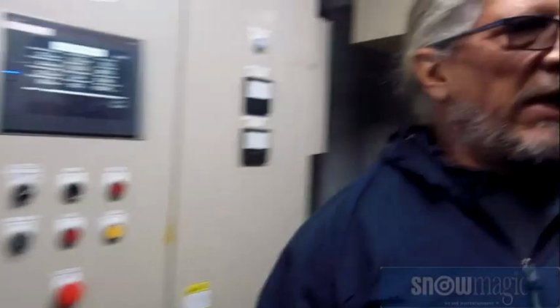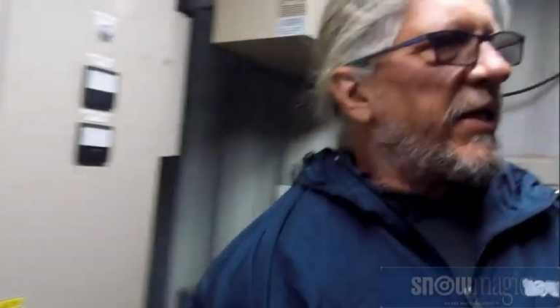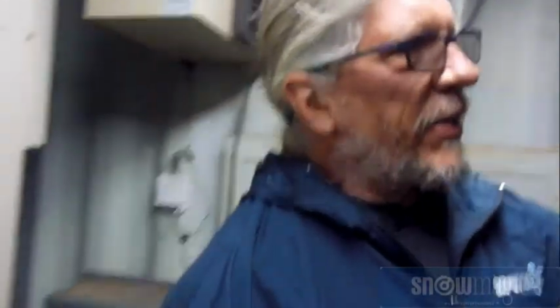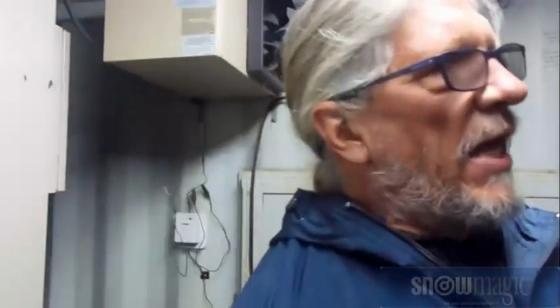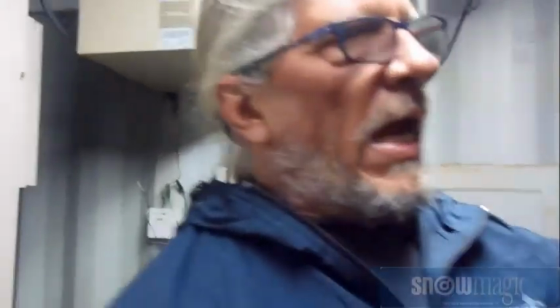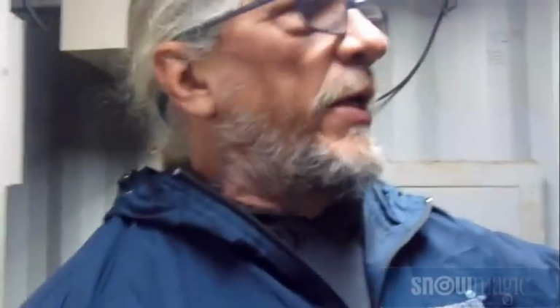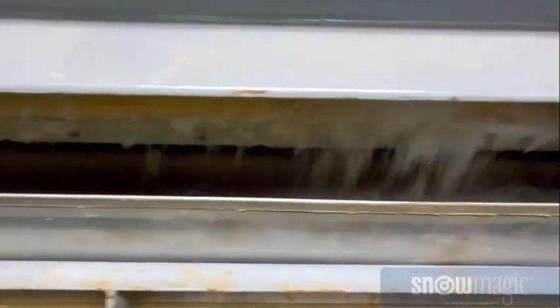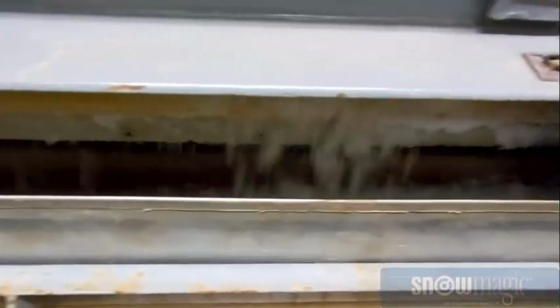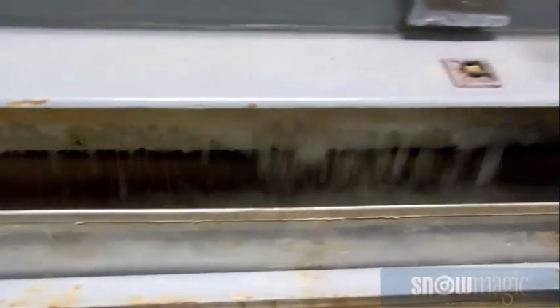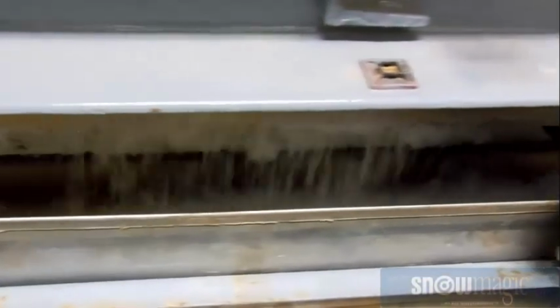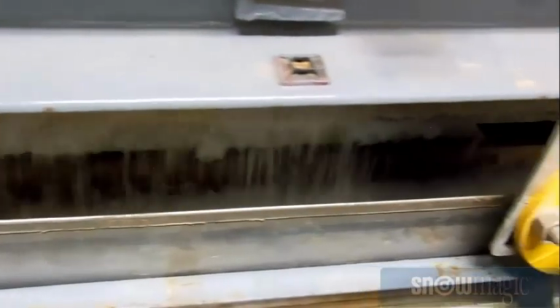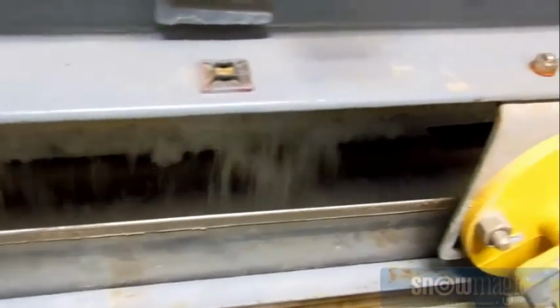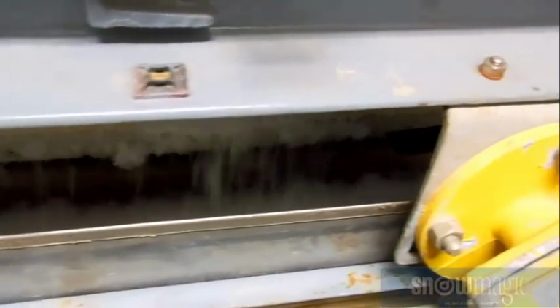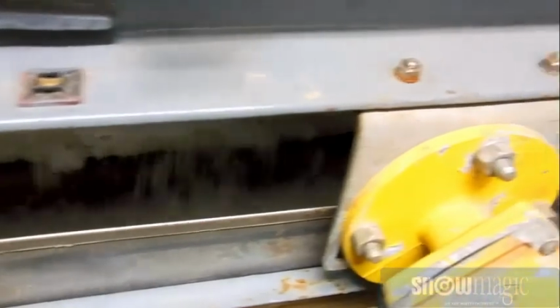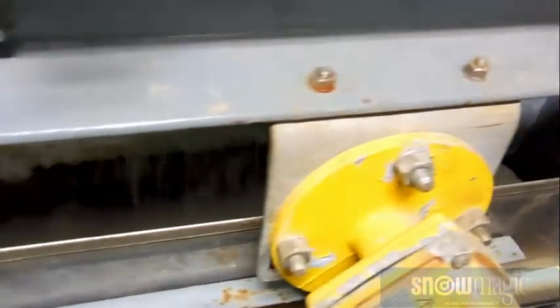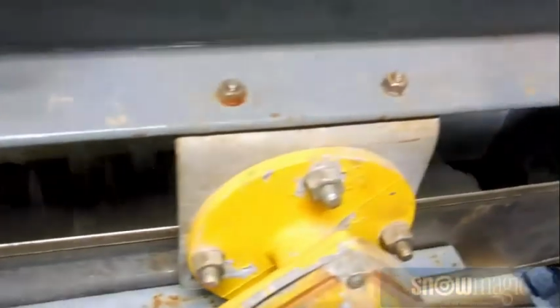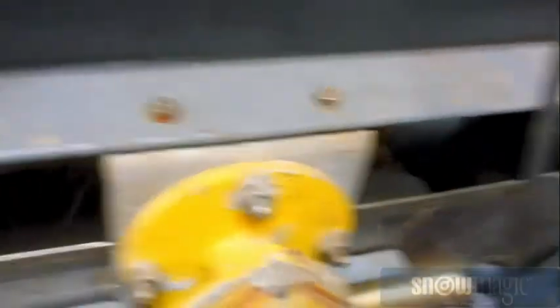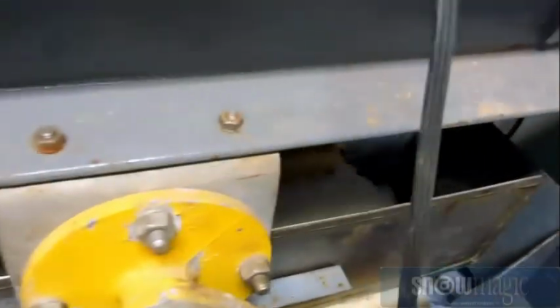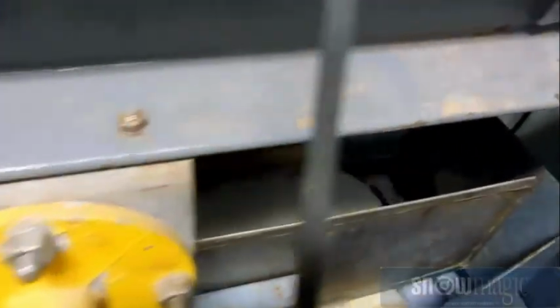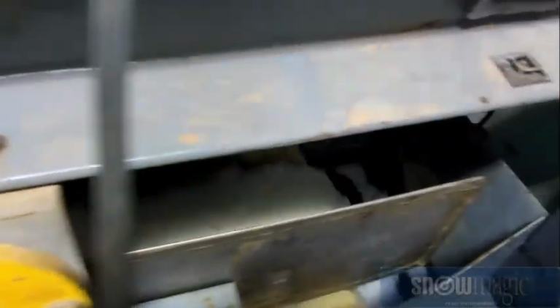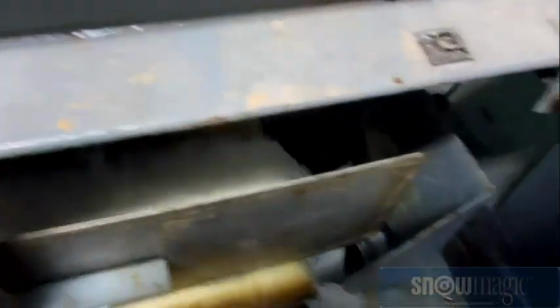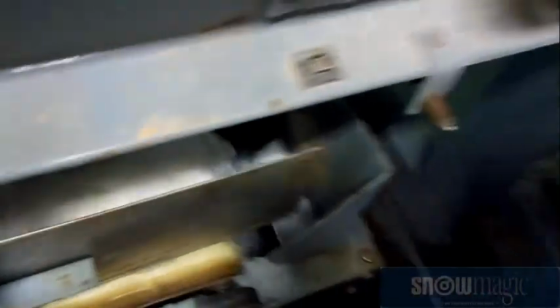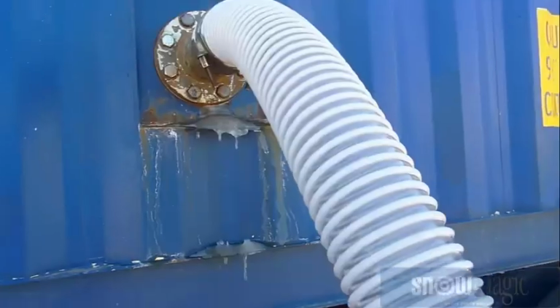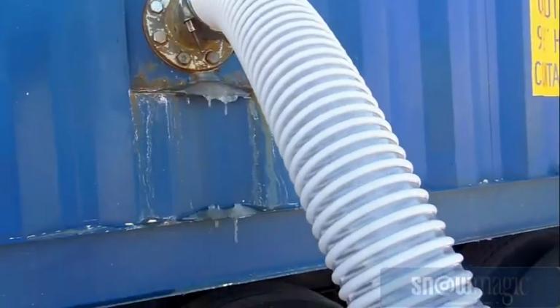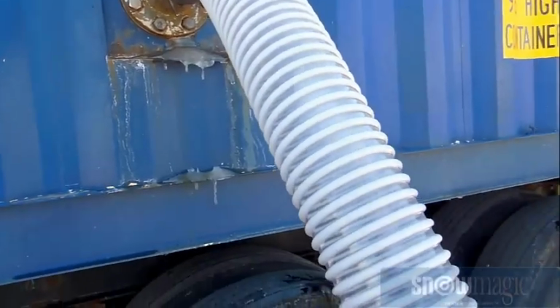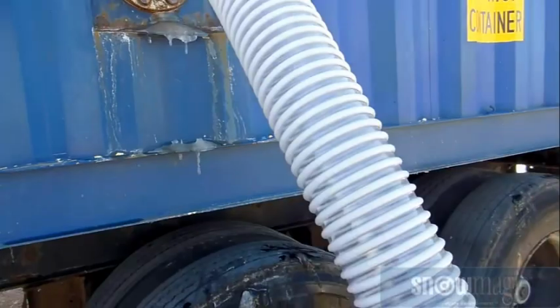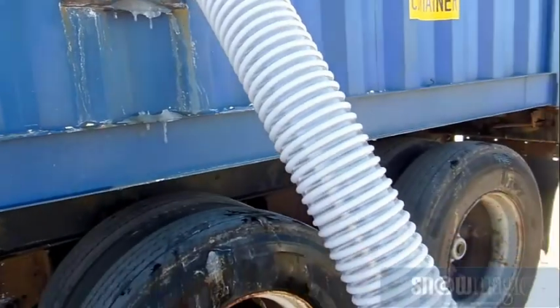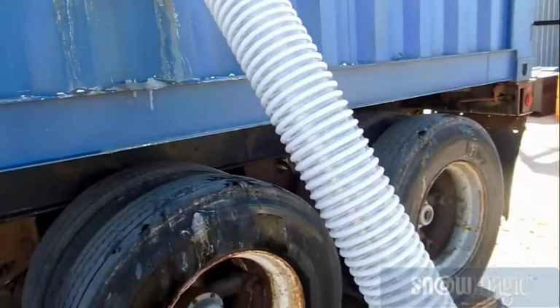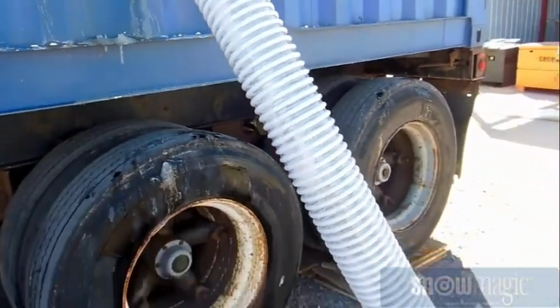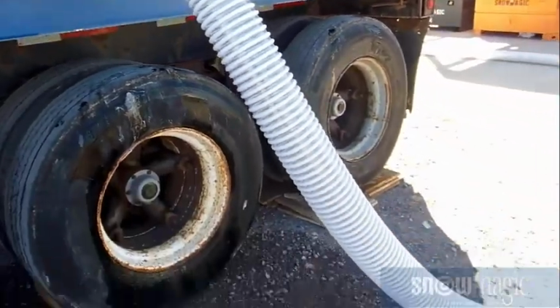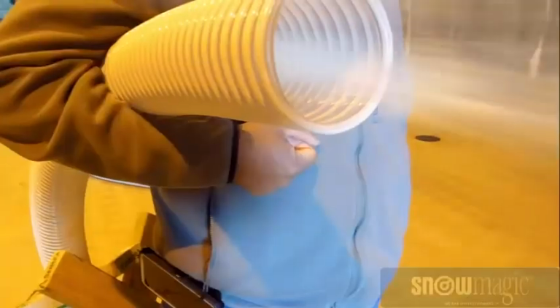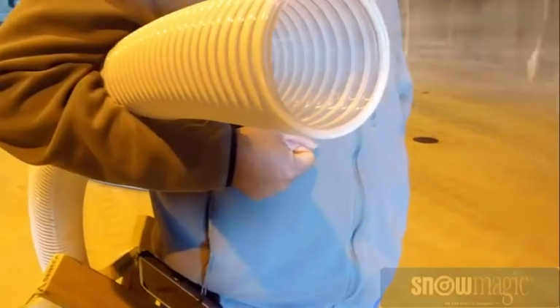Behind here are the tanks. We actually freeze and crystallize the water to make it into snow, which goes down into our sub conveyor, into our rotary valve, and then through our patented air distribution system.